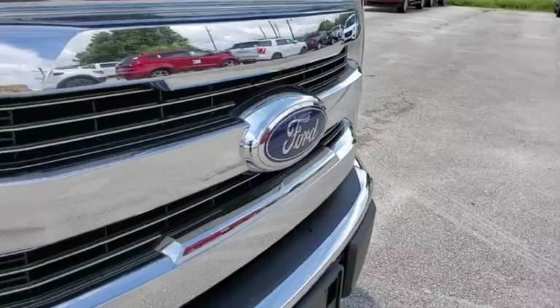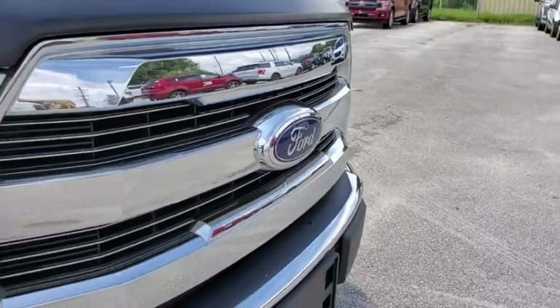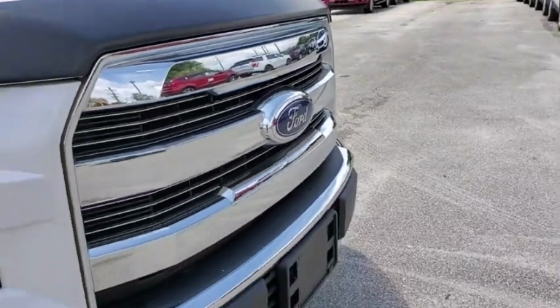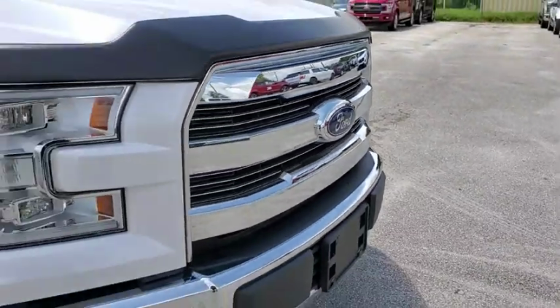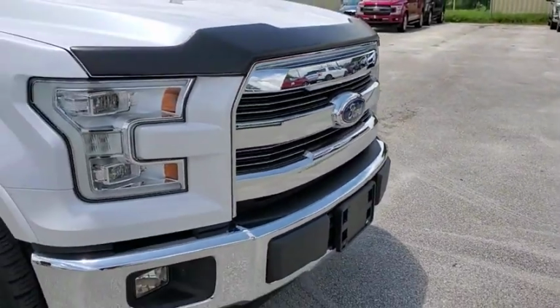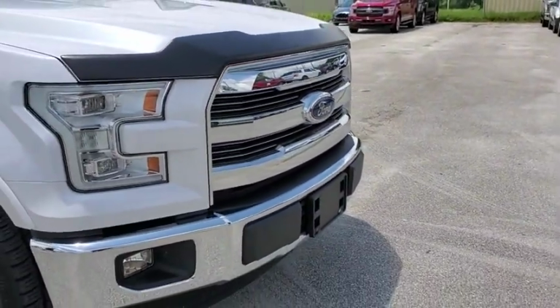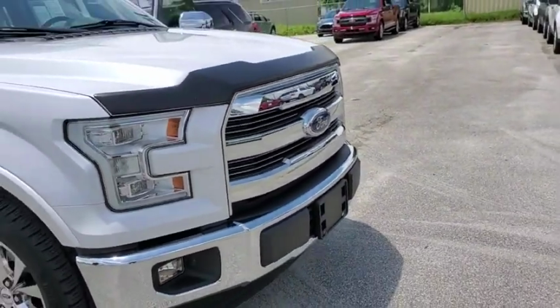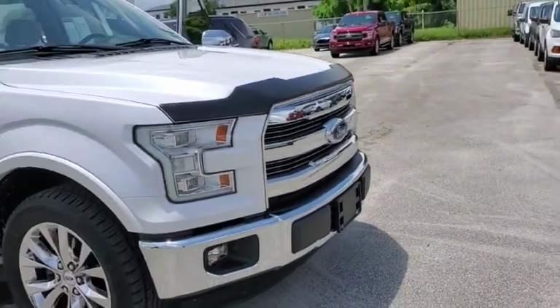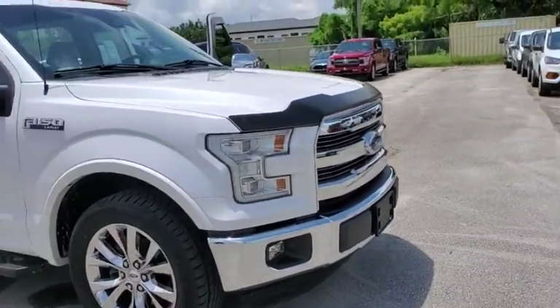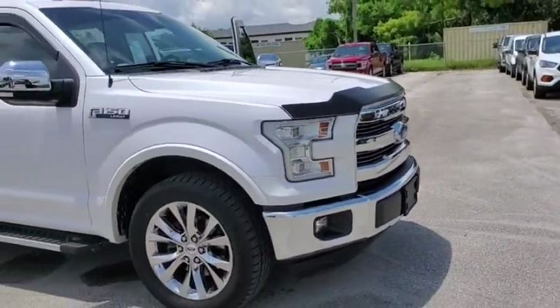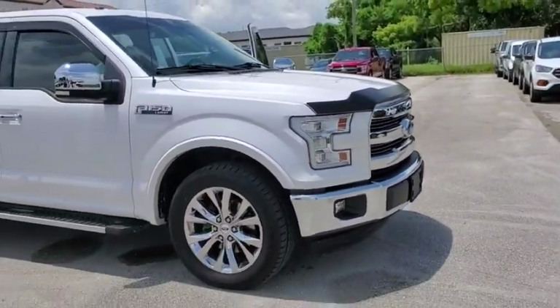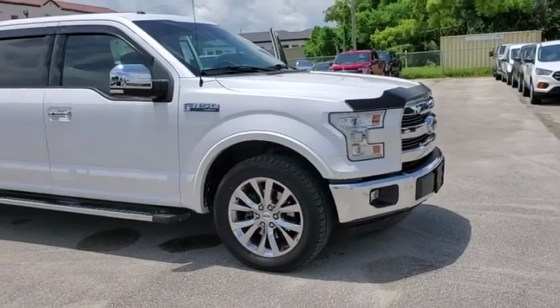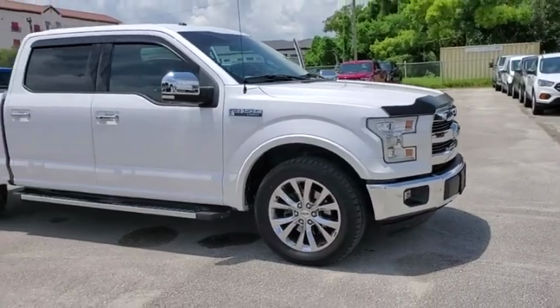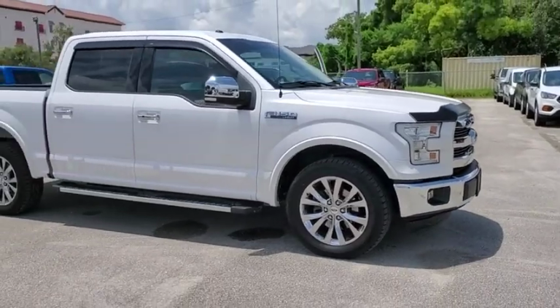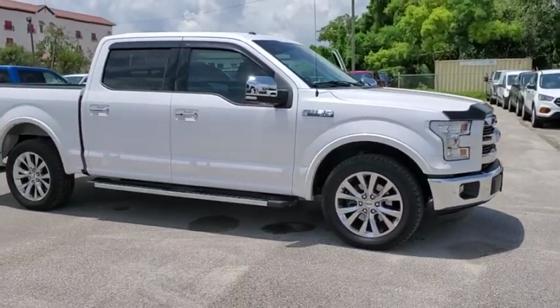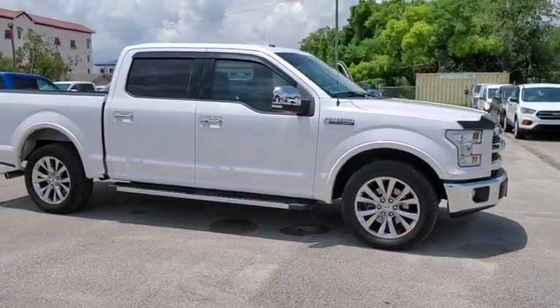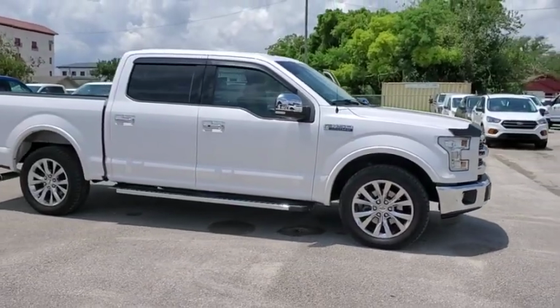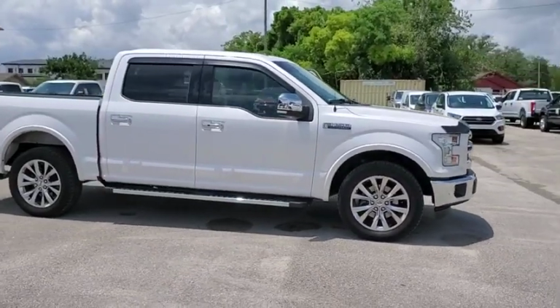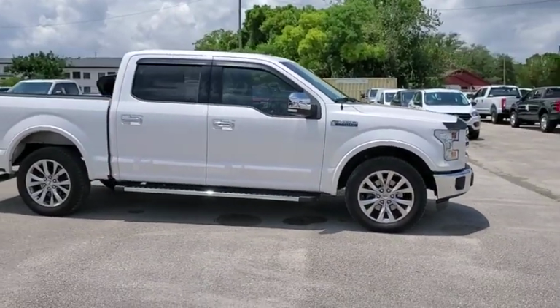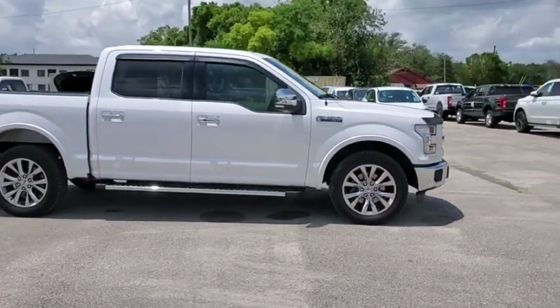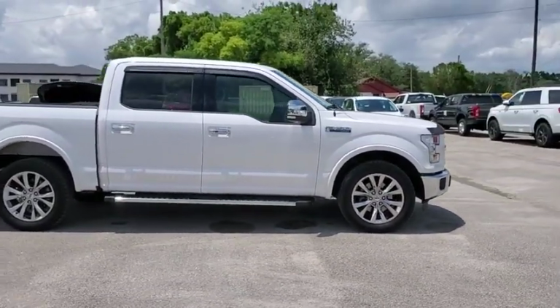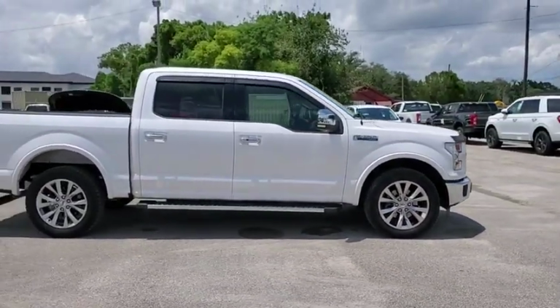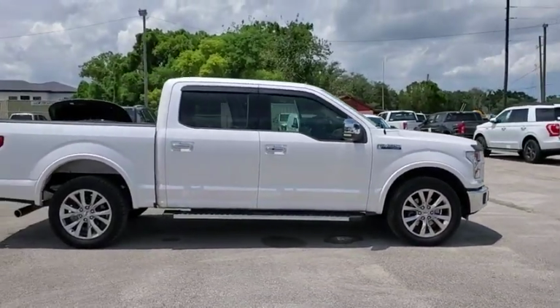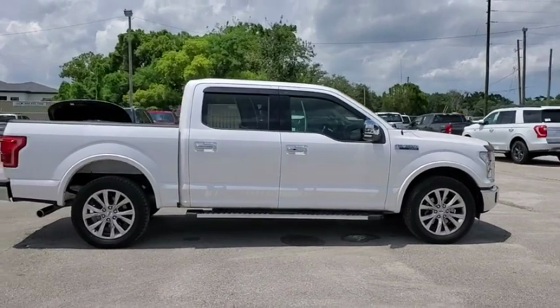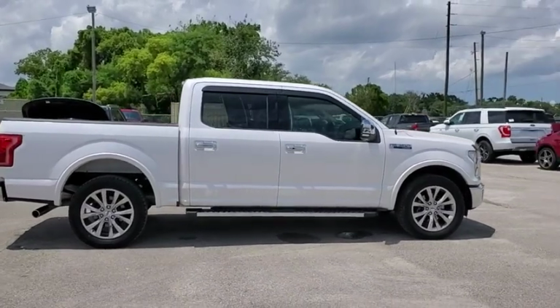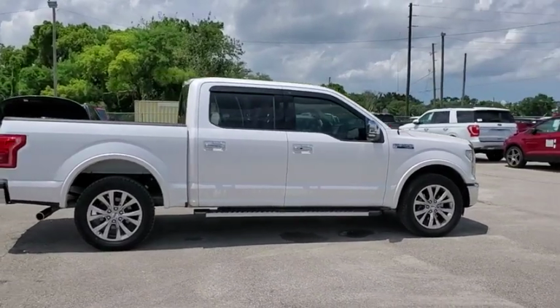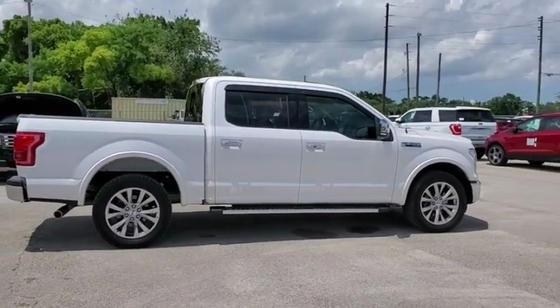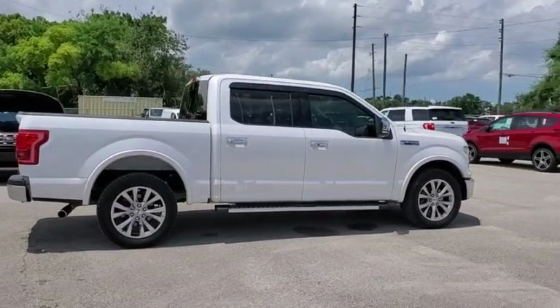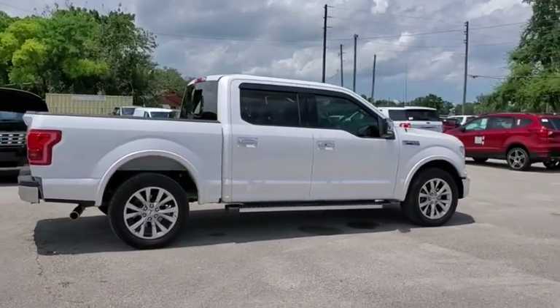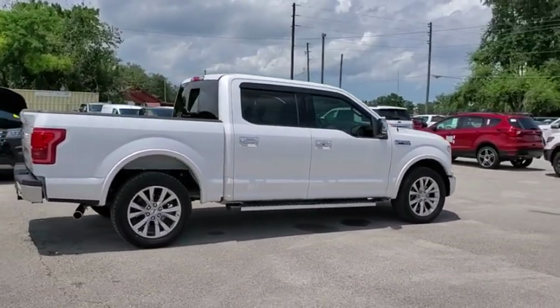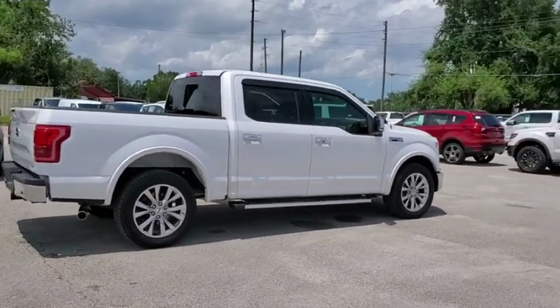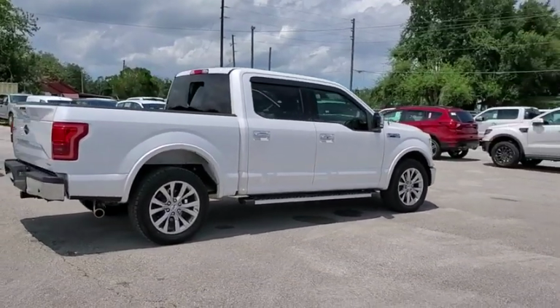Stop by and take a look at the 2015 Ford F-150. A Ford F-150 knows how to handle any situation. It's built to follow orders. No whining. This vehicle has less than 70,000 miles.